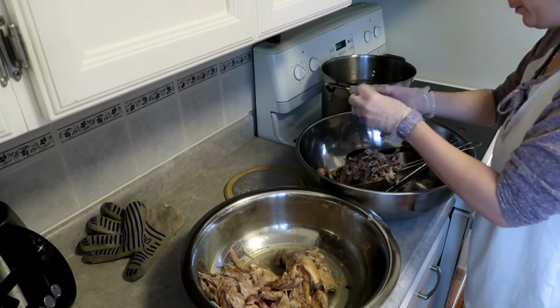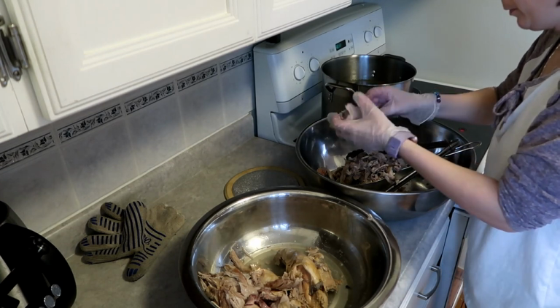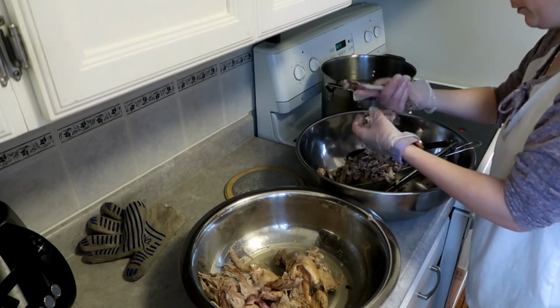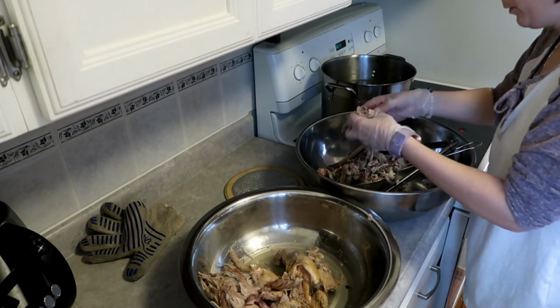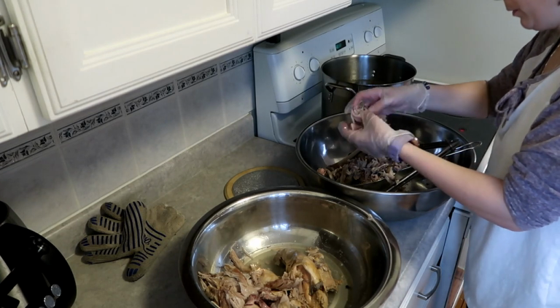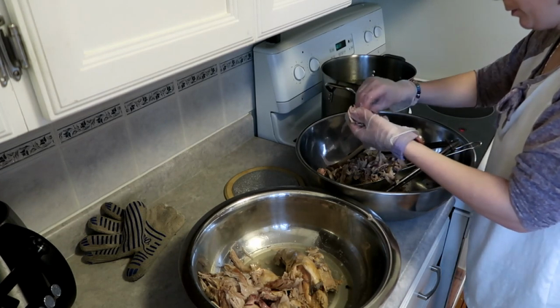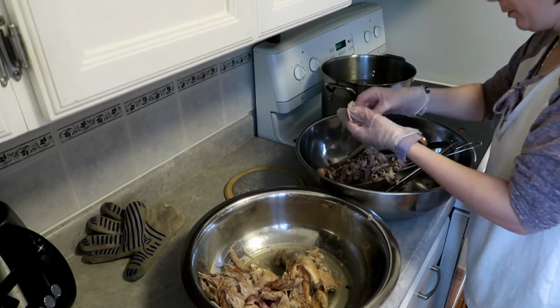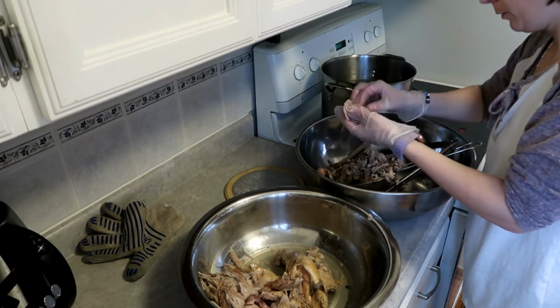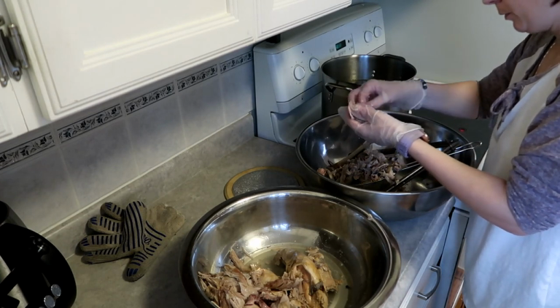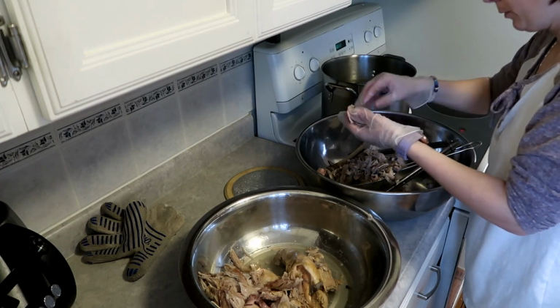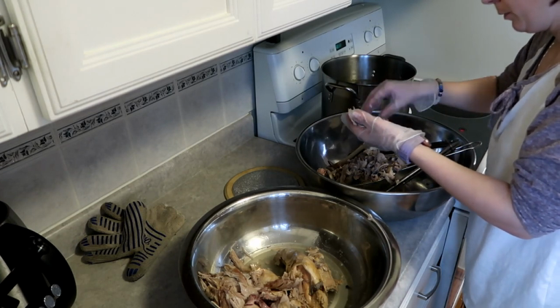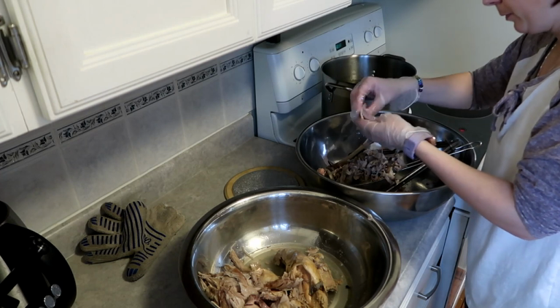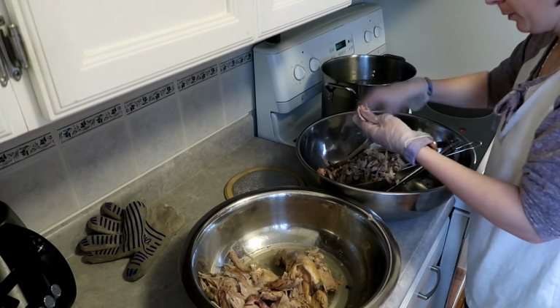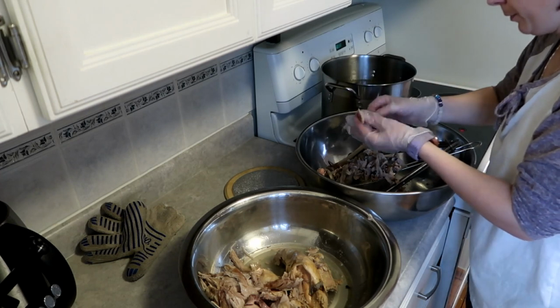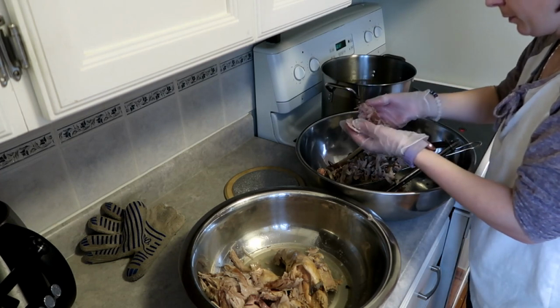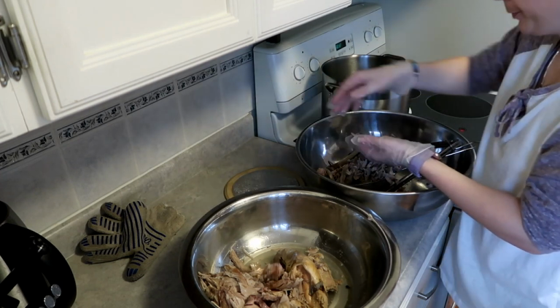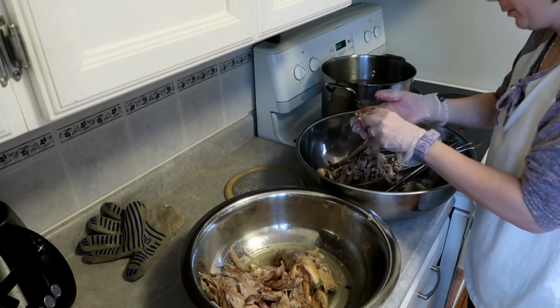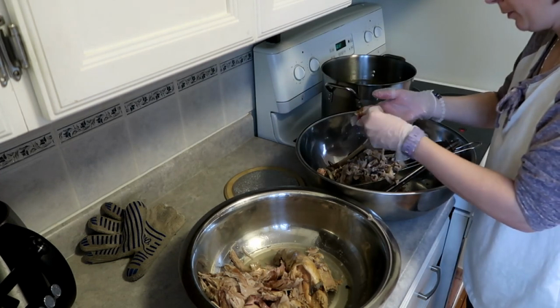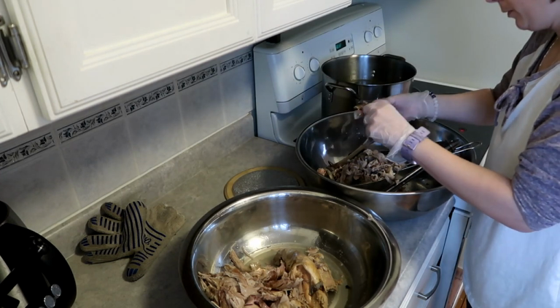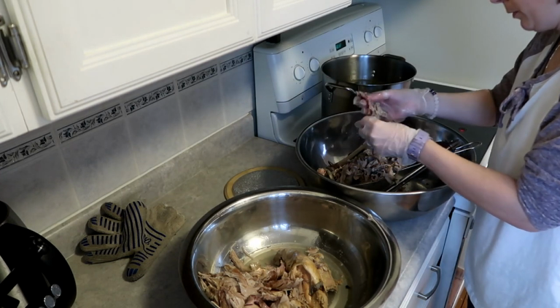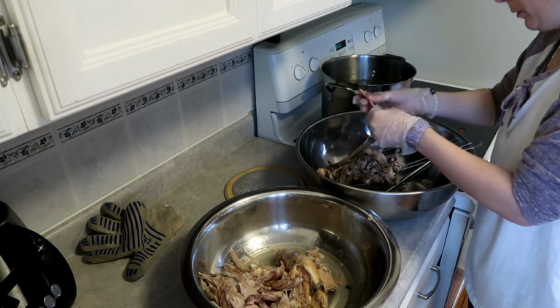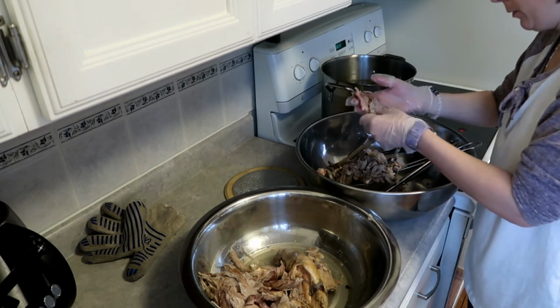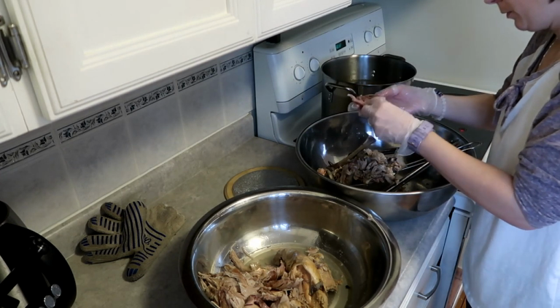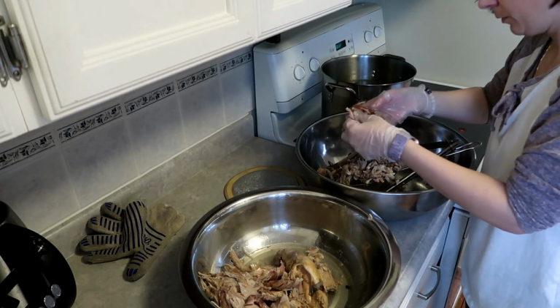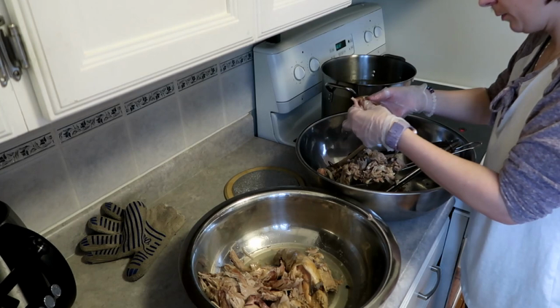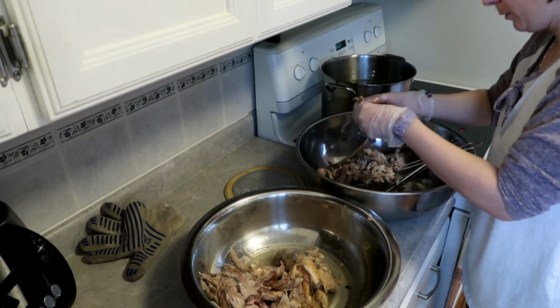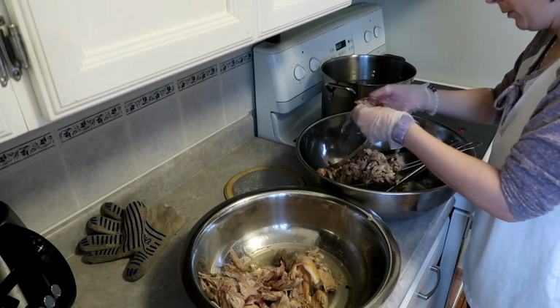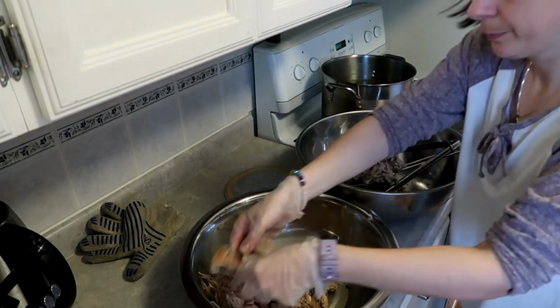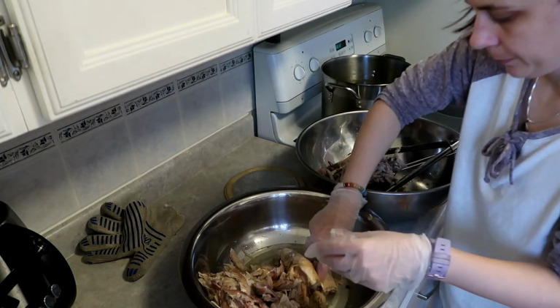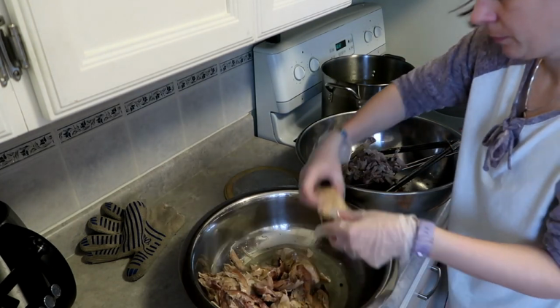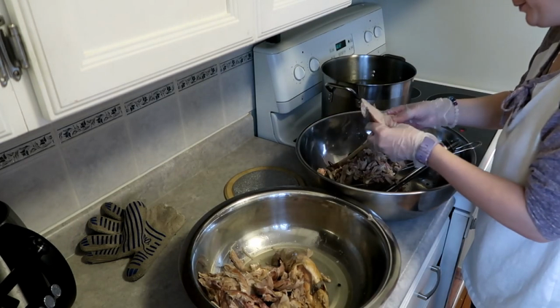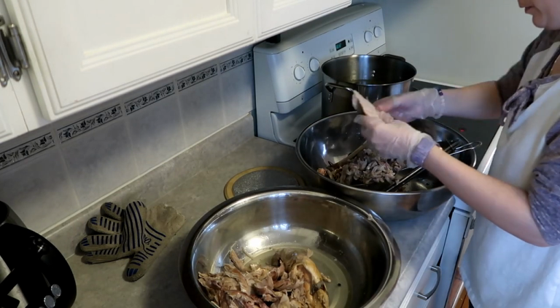I've already peeled the carrots, the potatoes, and the celery — peeled, chopped, ready to go. It's in the fridge. You'll see that in a few moments here.